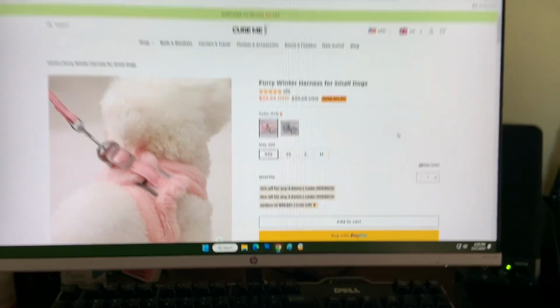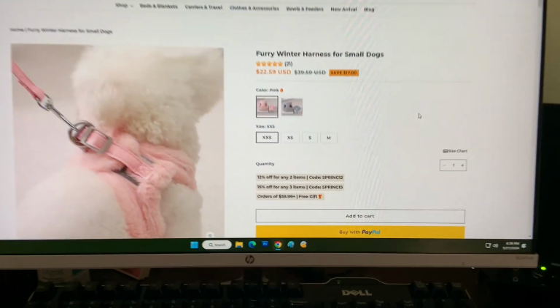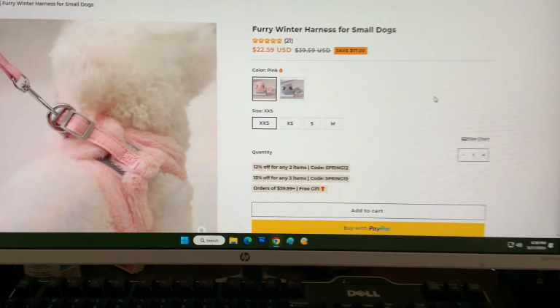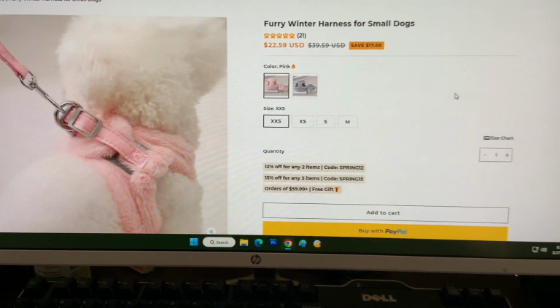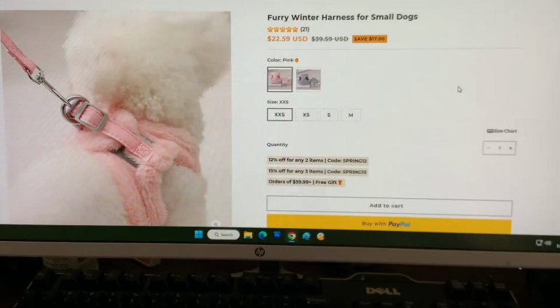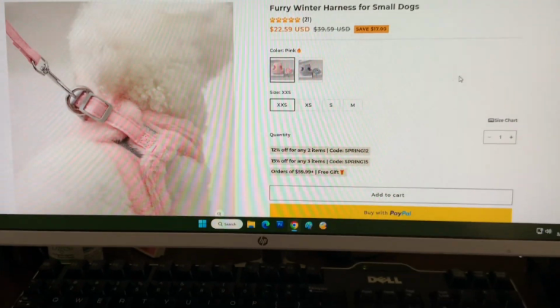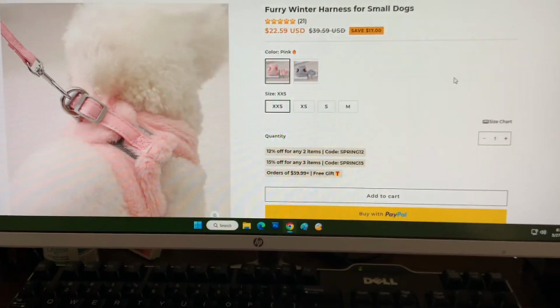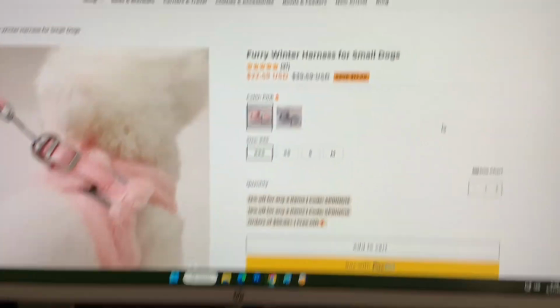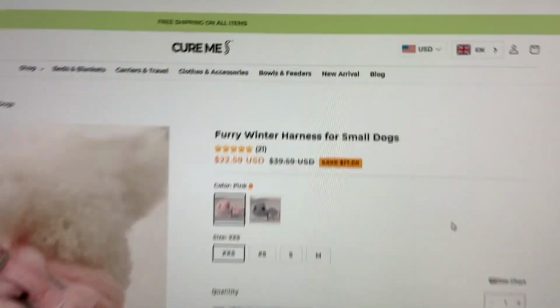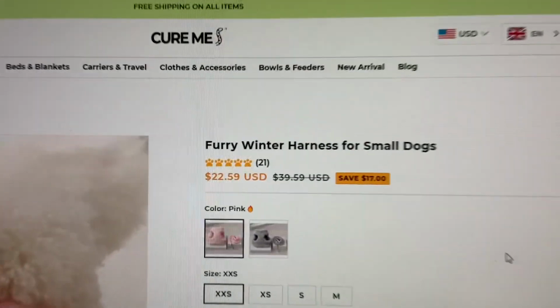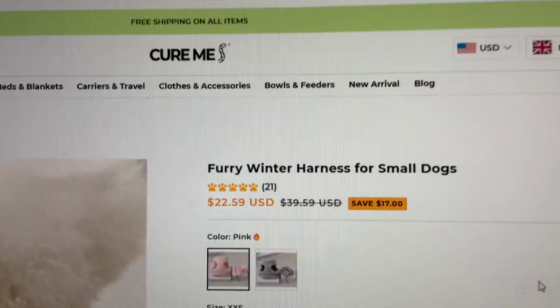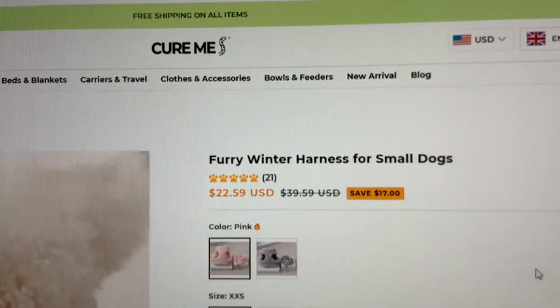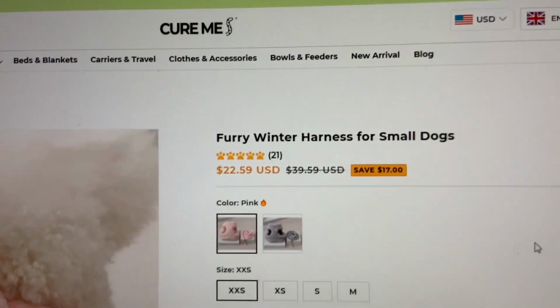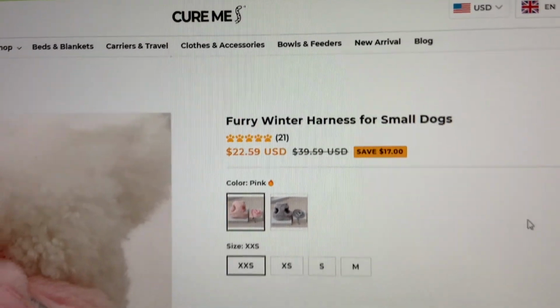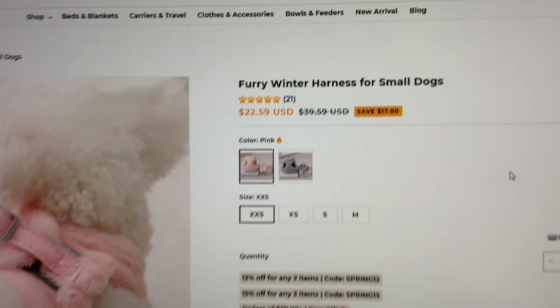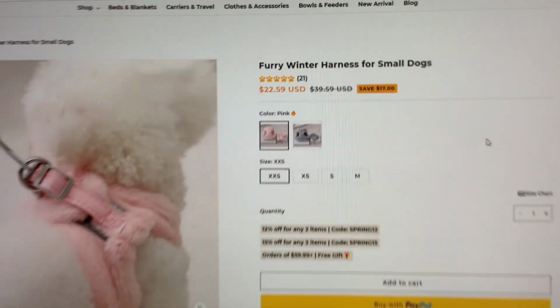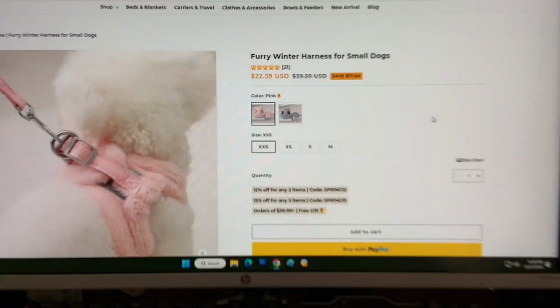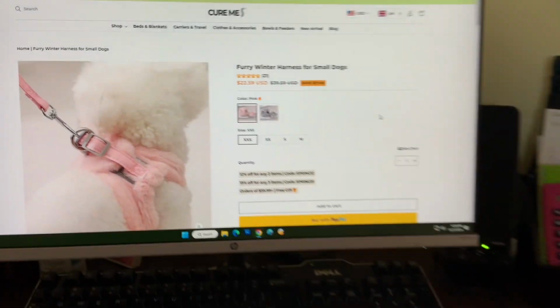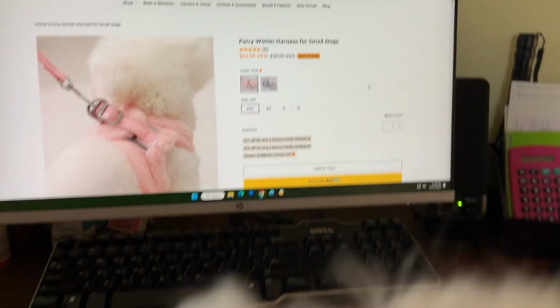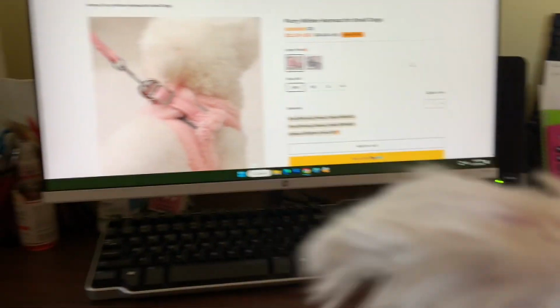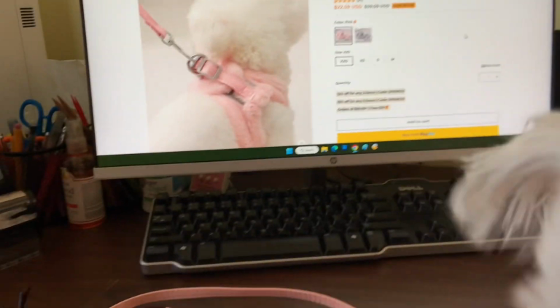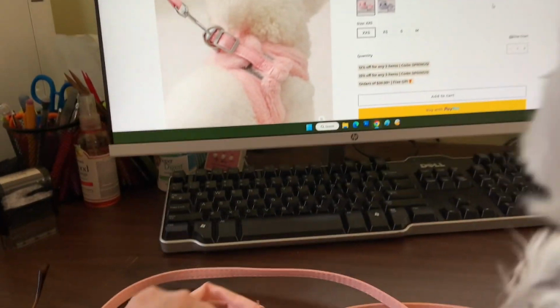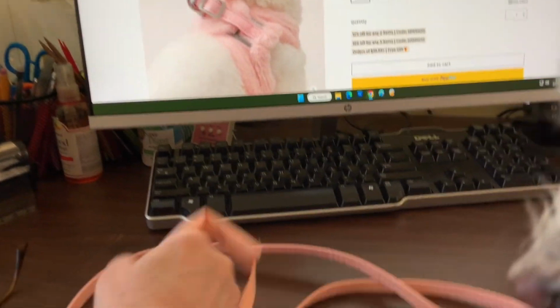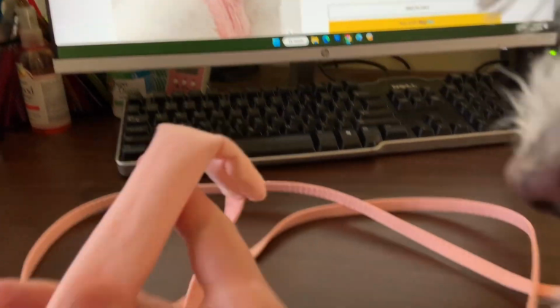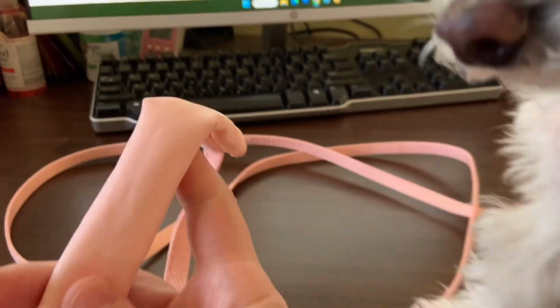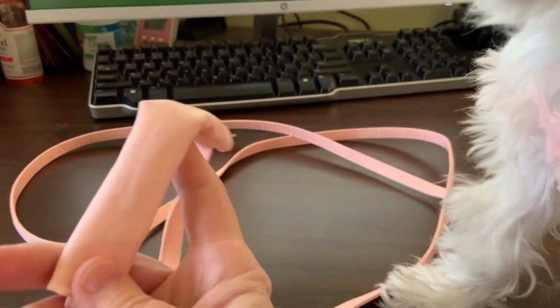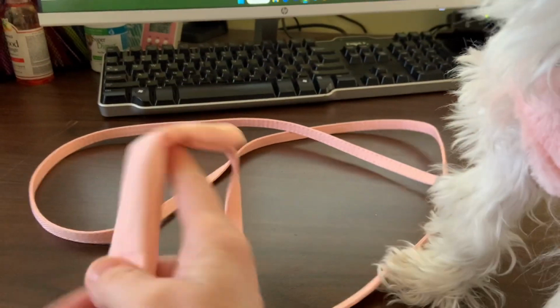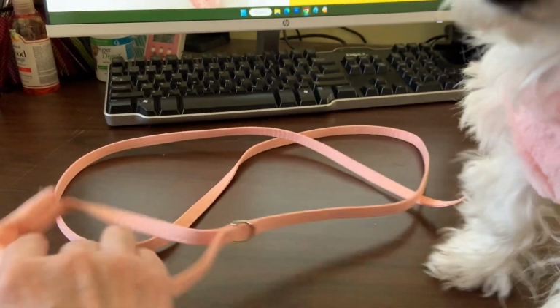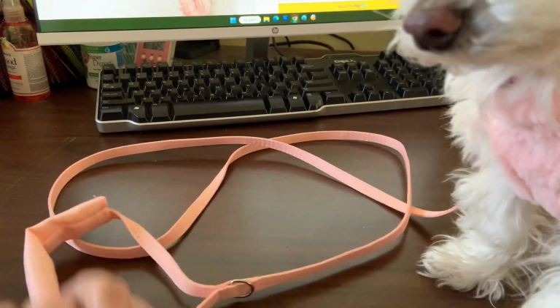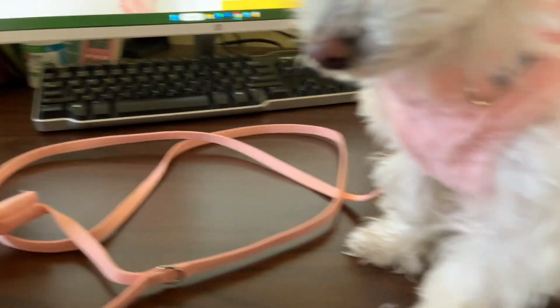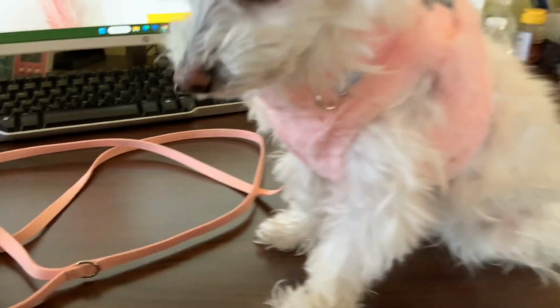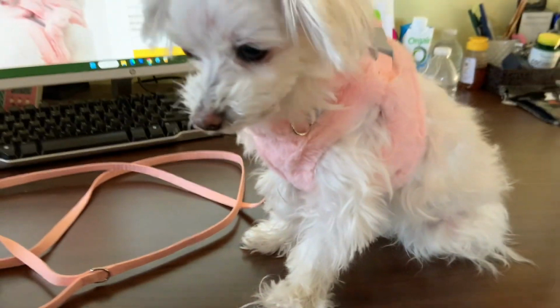I took you to this website where you could see where you could order it. It is wonderful. The quality is really good. This is the handle that goes on it.